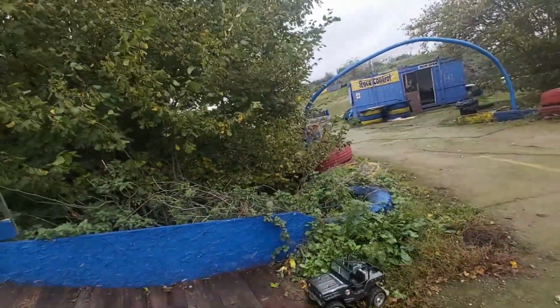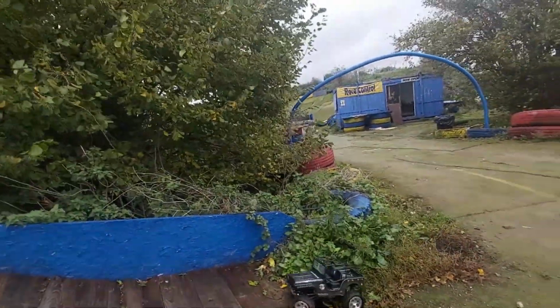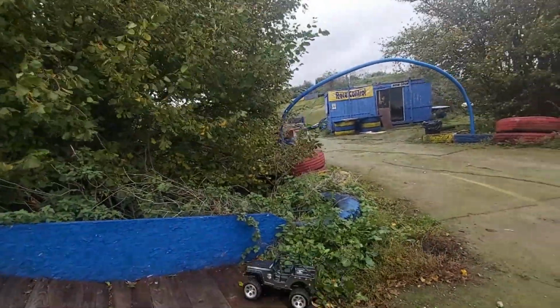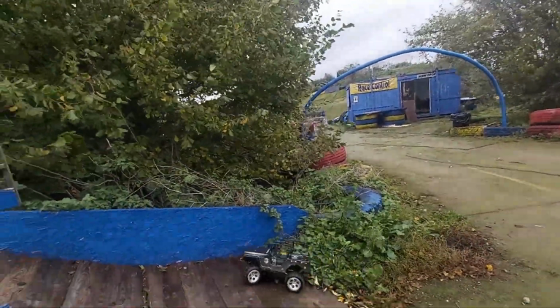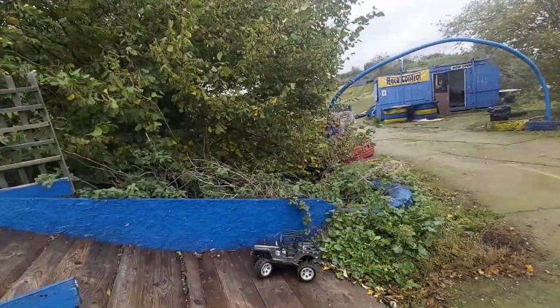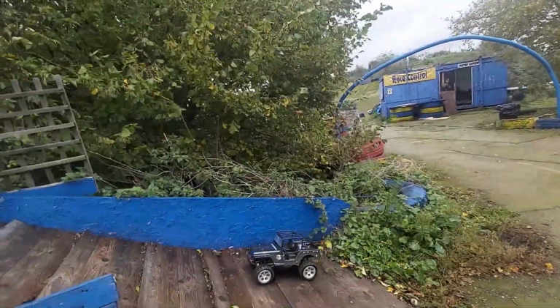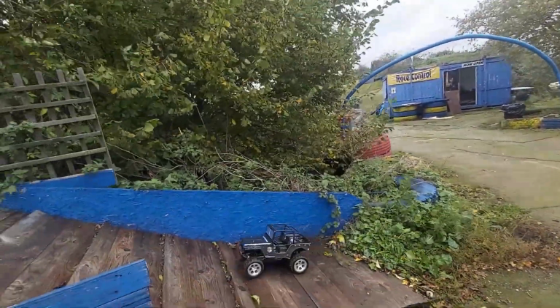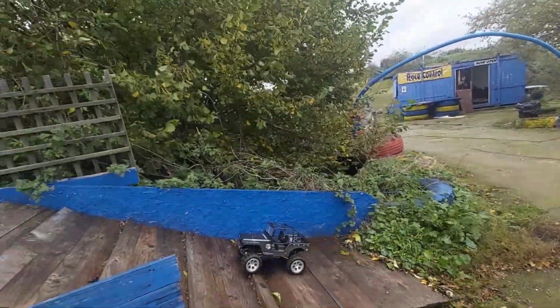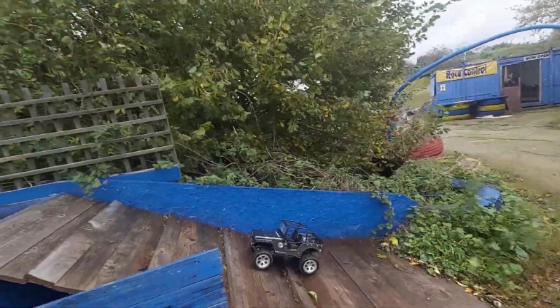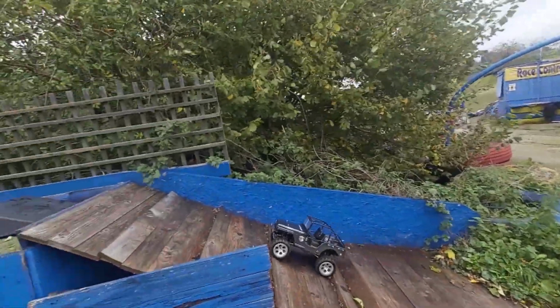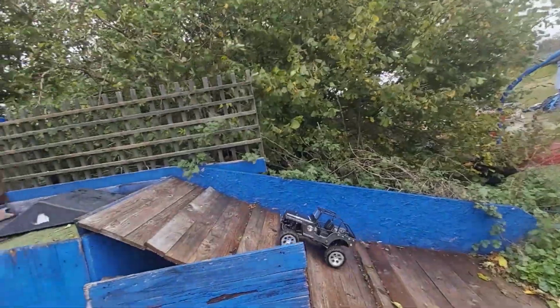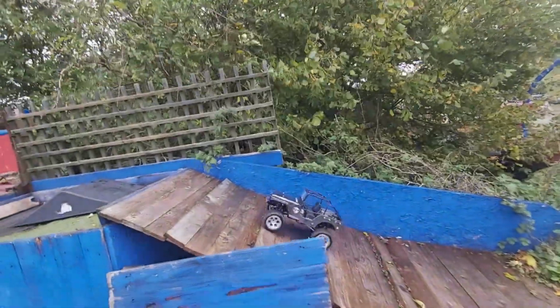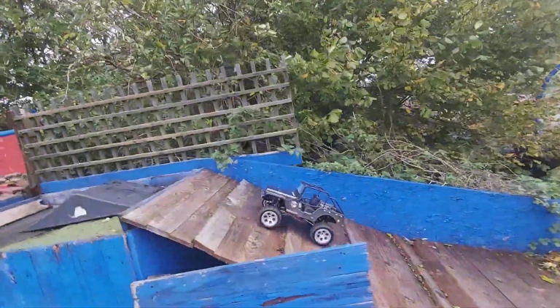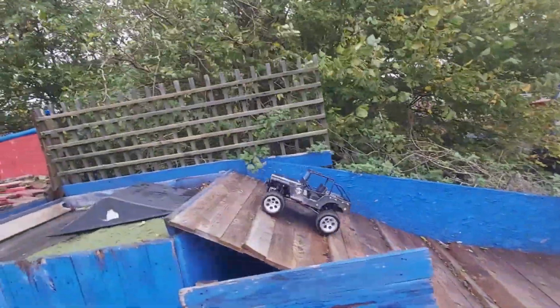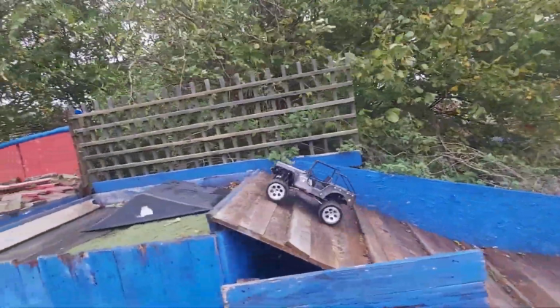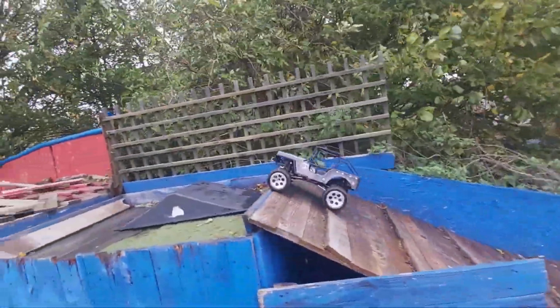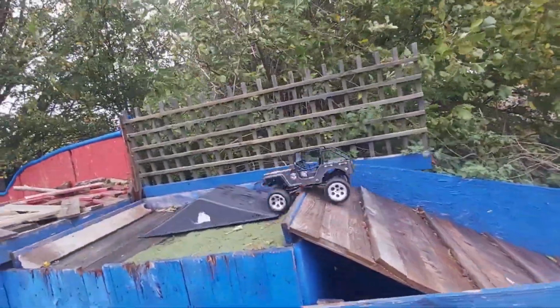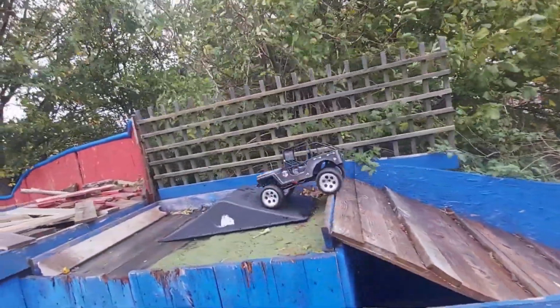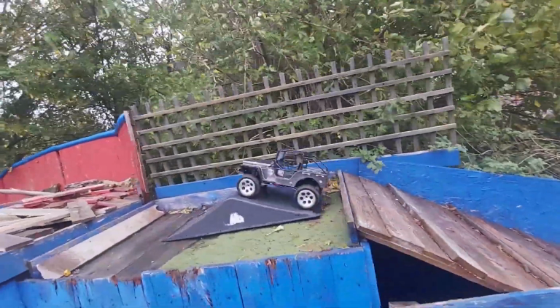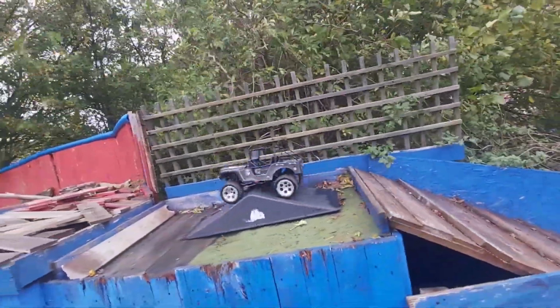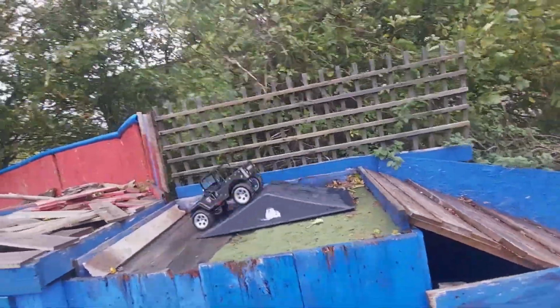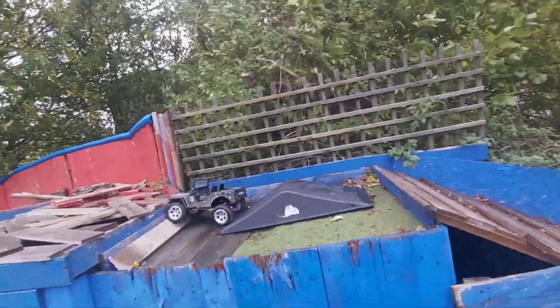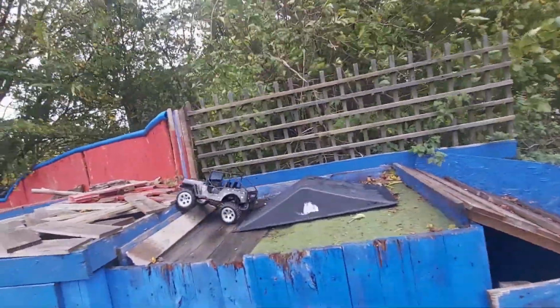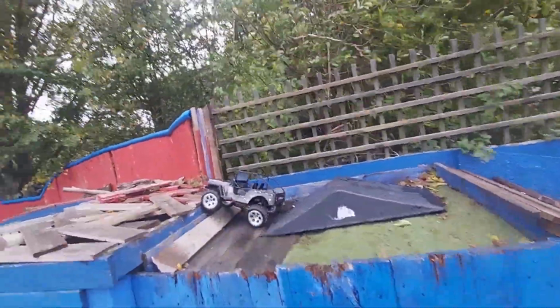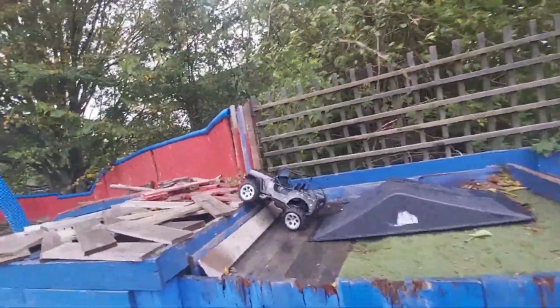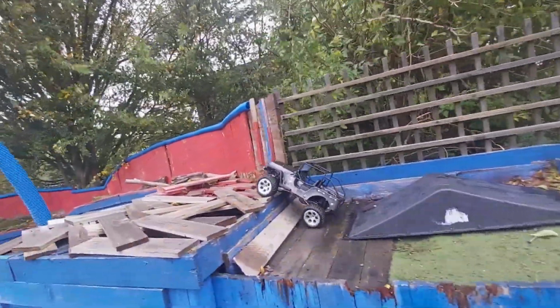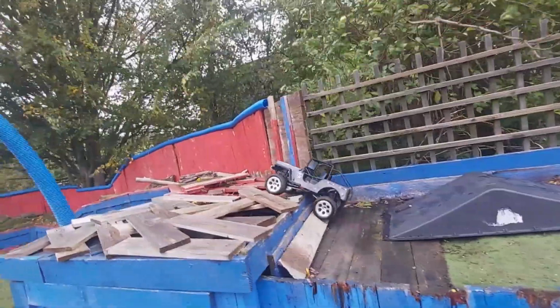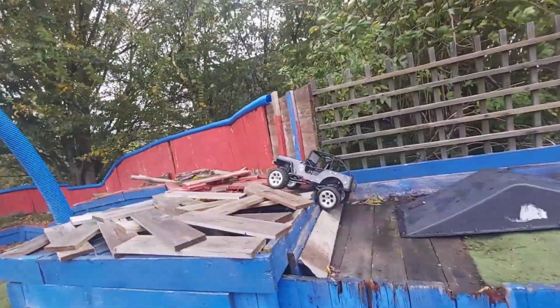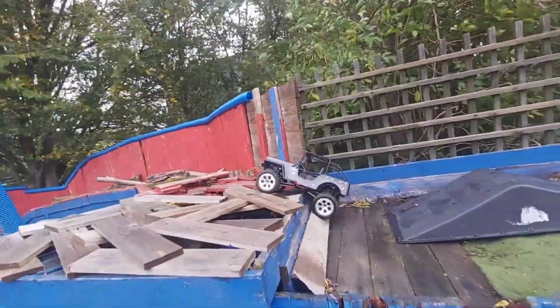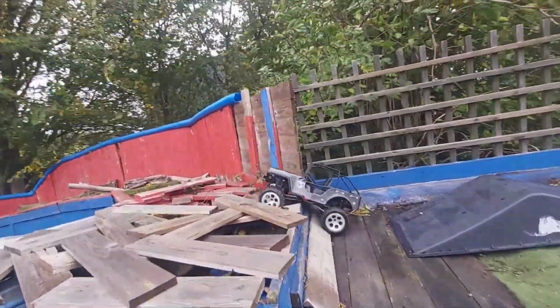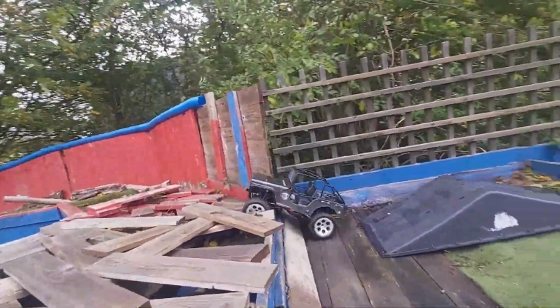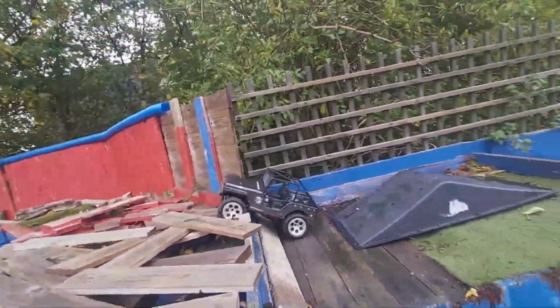OK, so we're going to run this on the standard battery it came with. It's all quite slippery because it was all quite wet here today, so it's quite a test for these tyres.